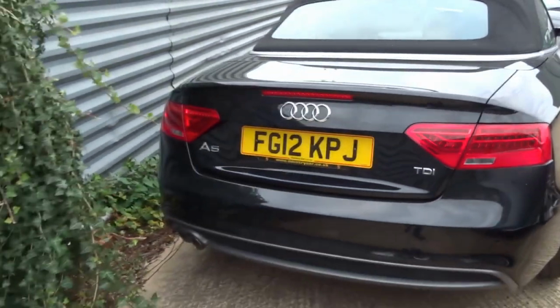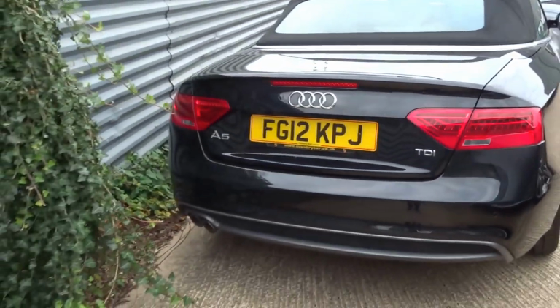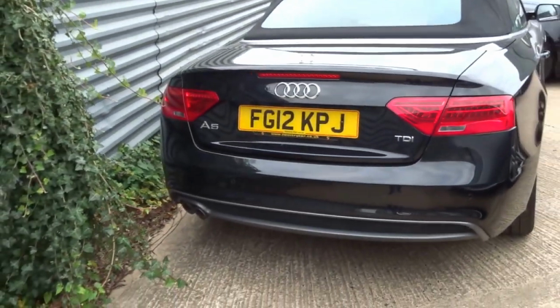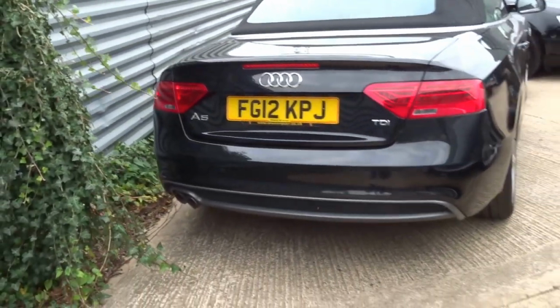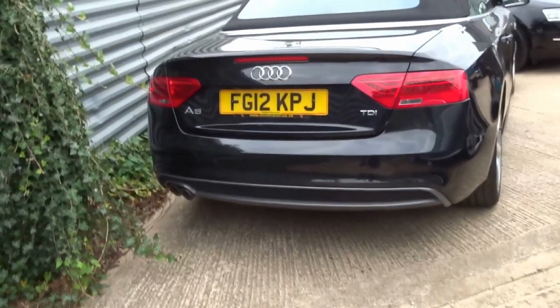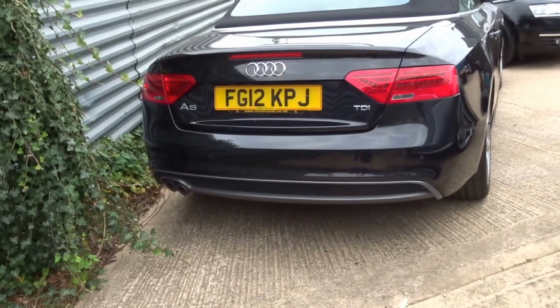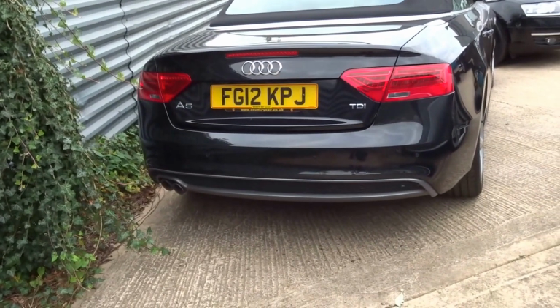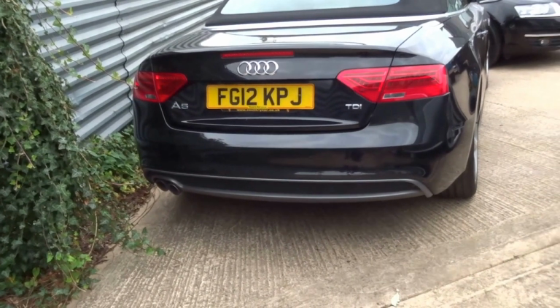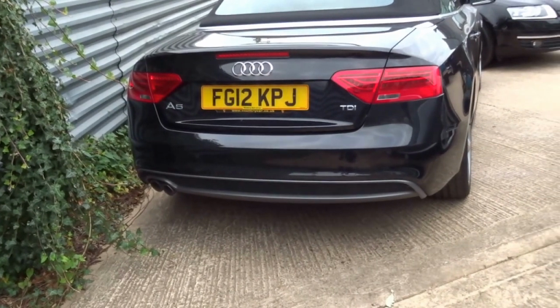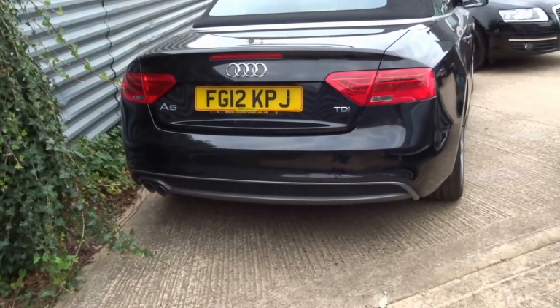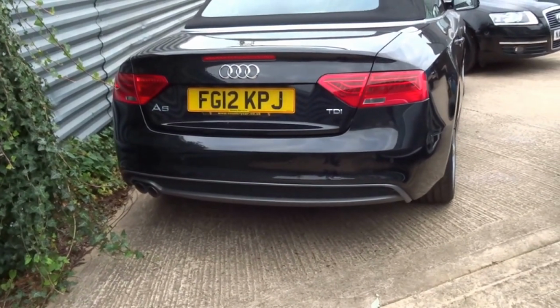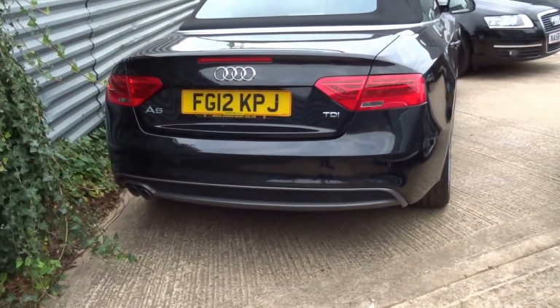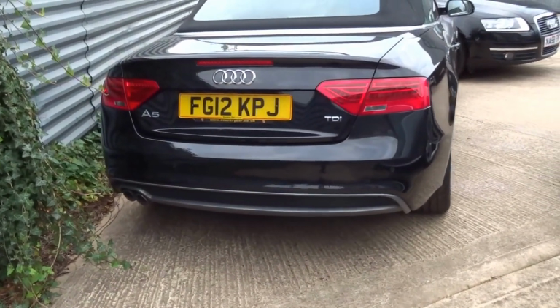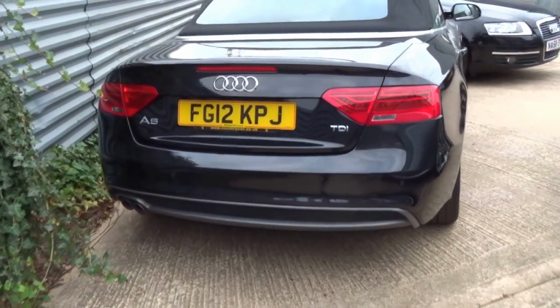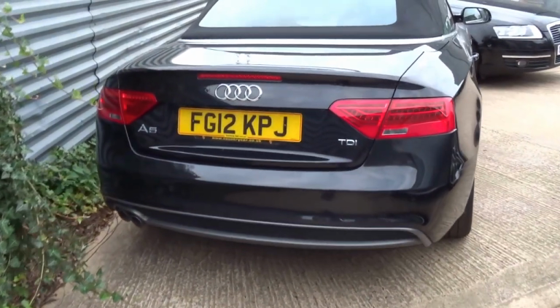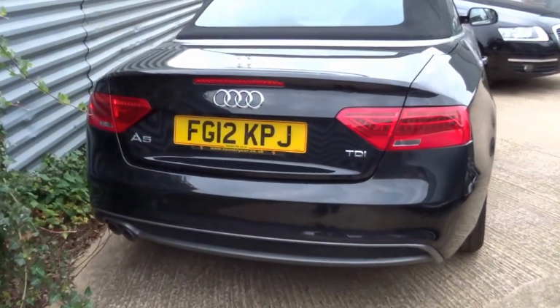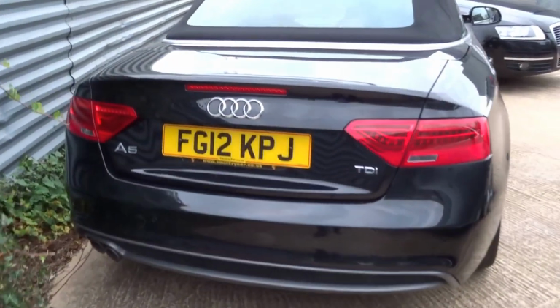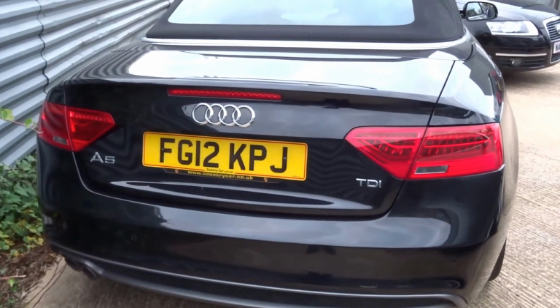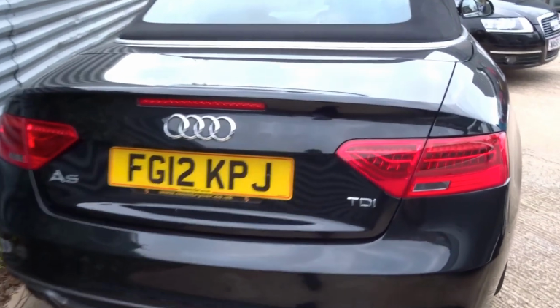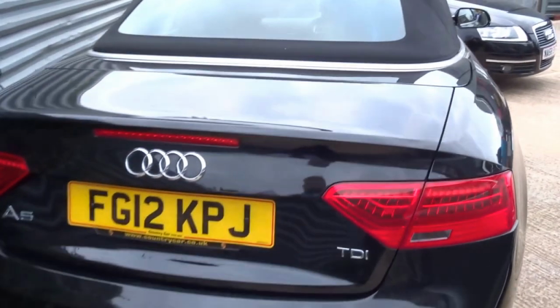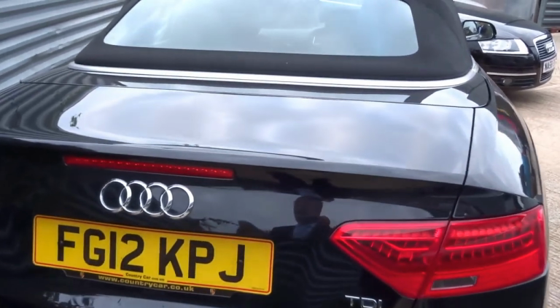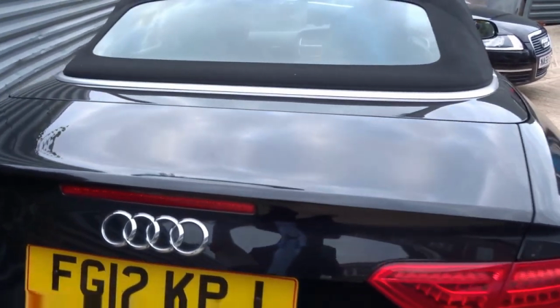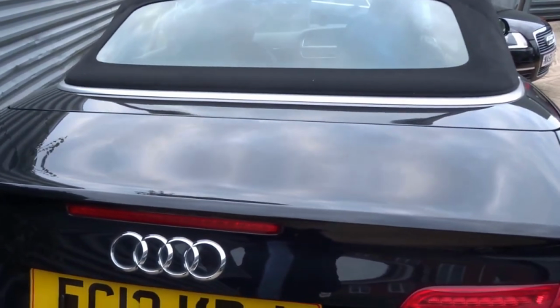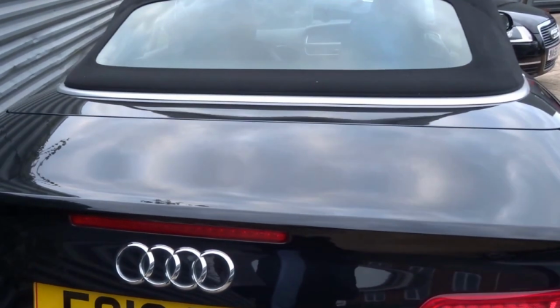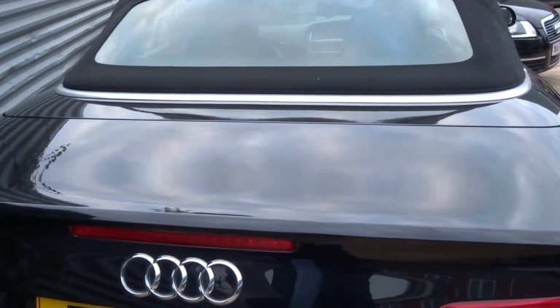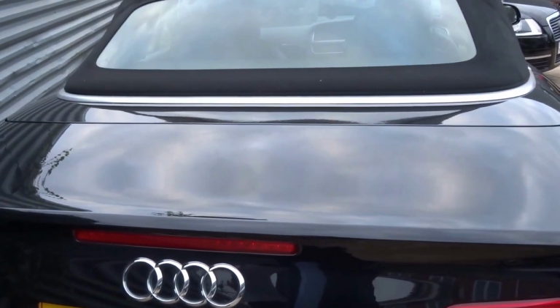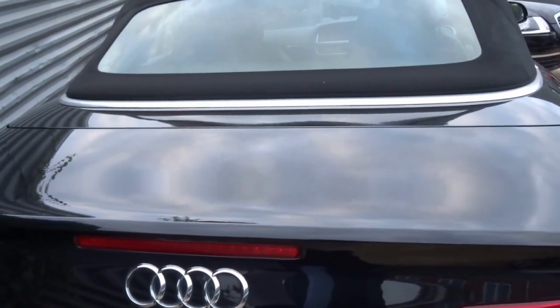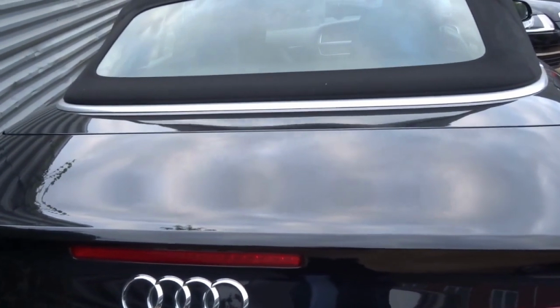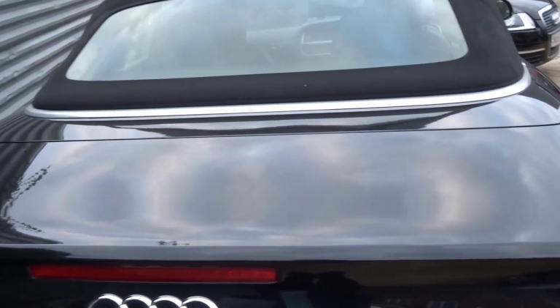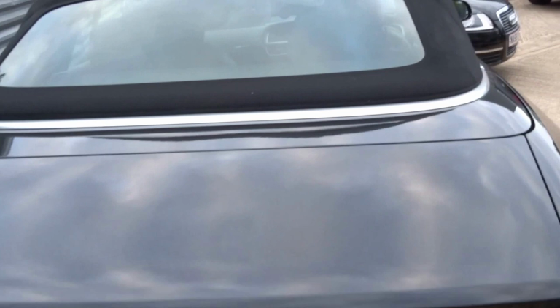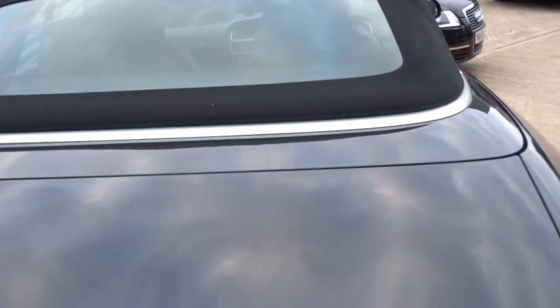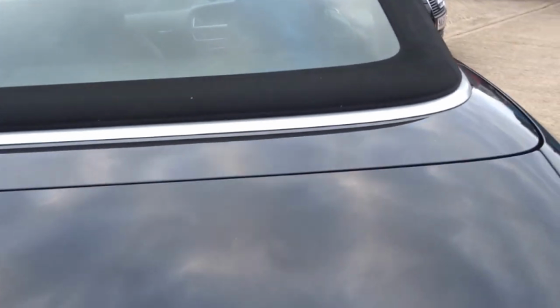It's only done 40,000 miles. Road tax is 110 pounds for the year, insurance group 30, and it does 0-60 in just over eight seconds with a top speed of 138 miles an hour.